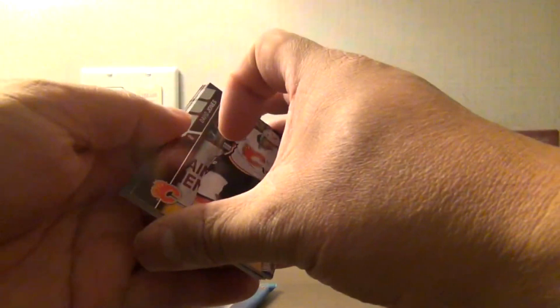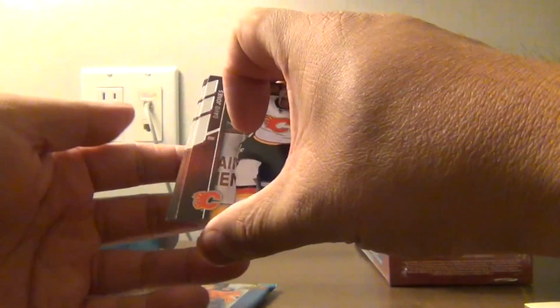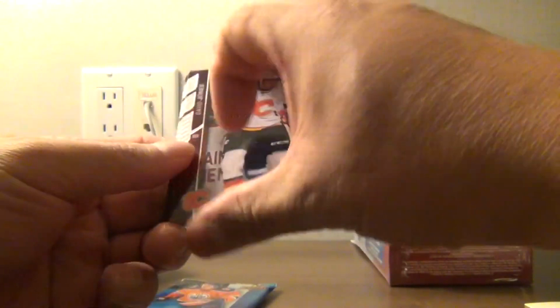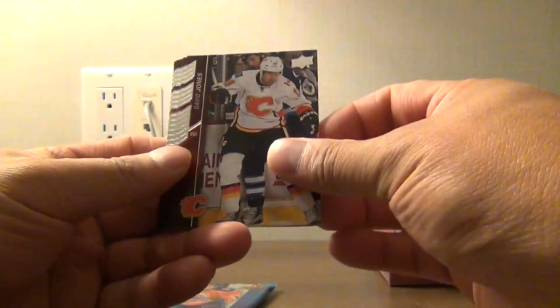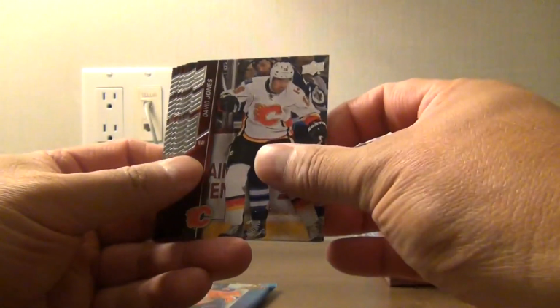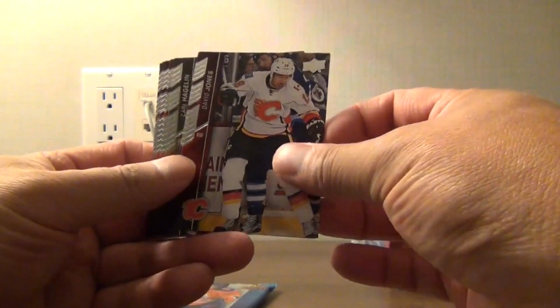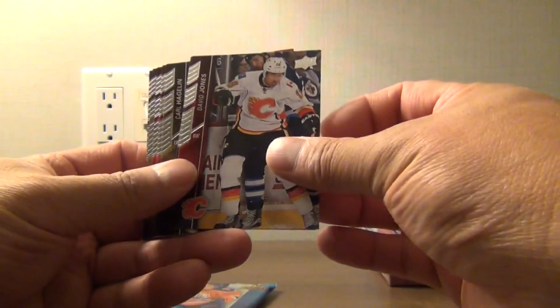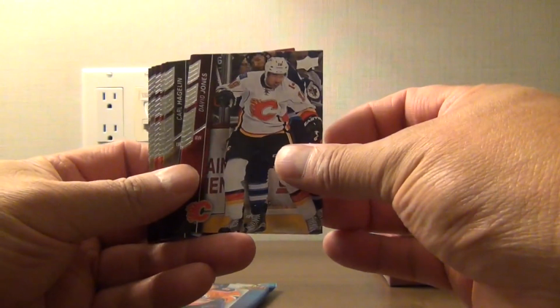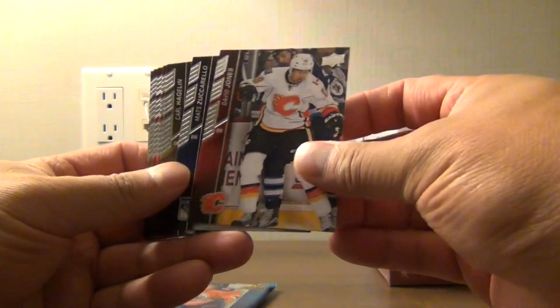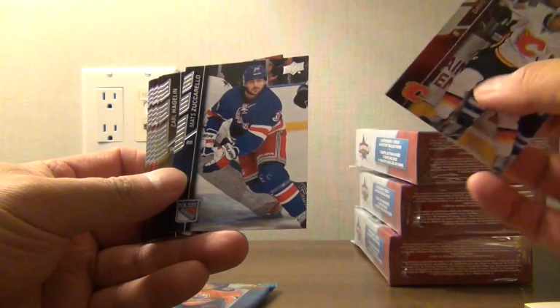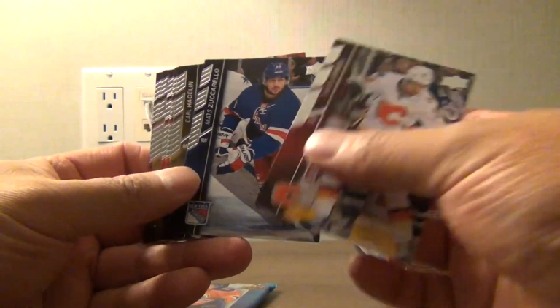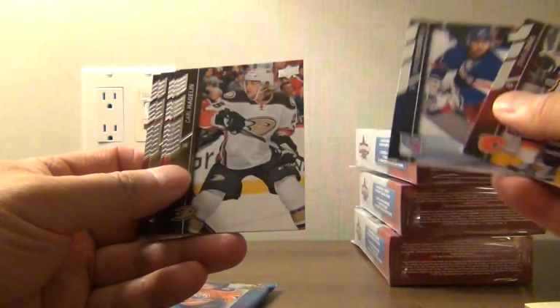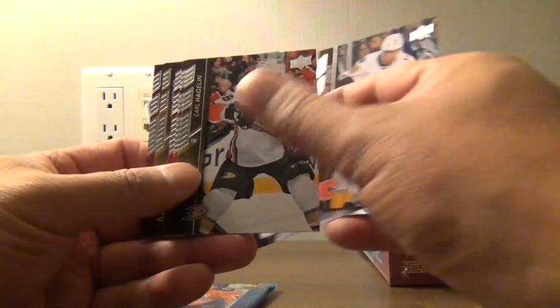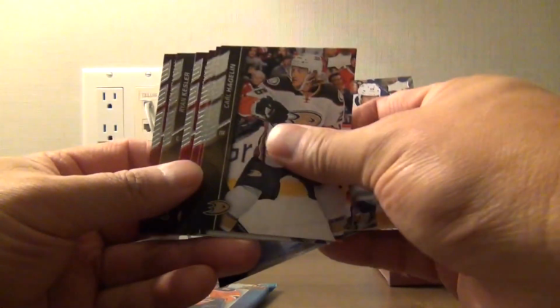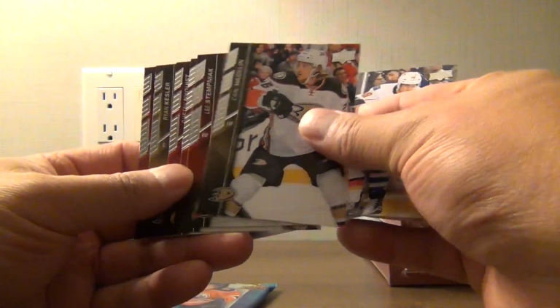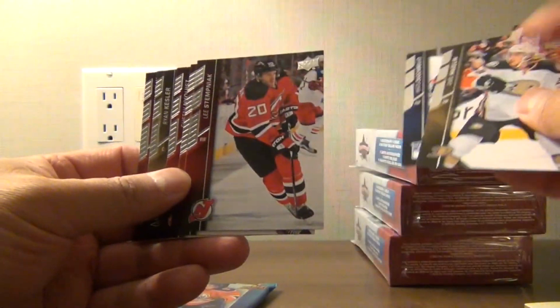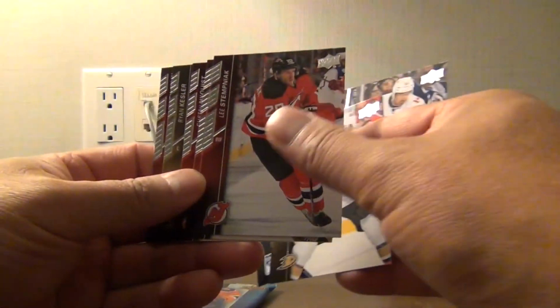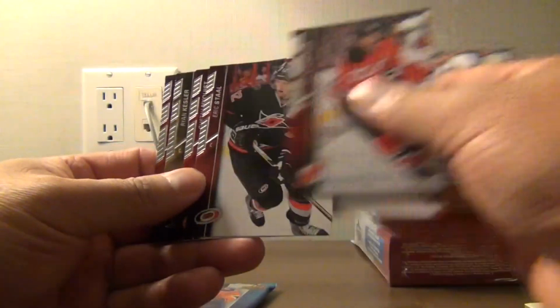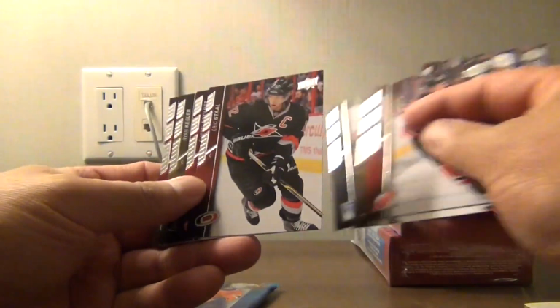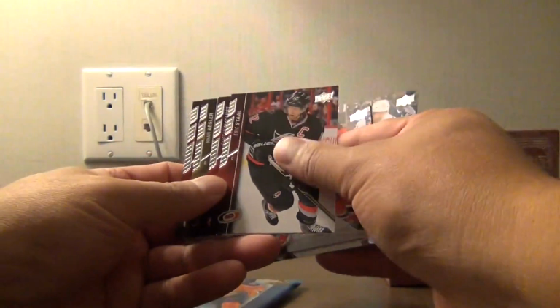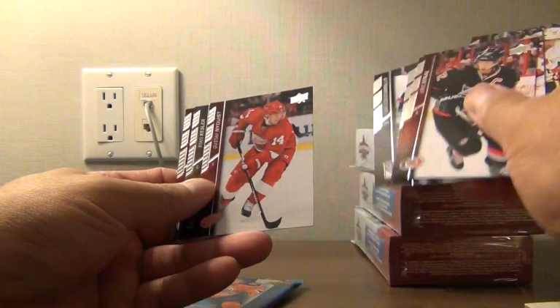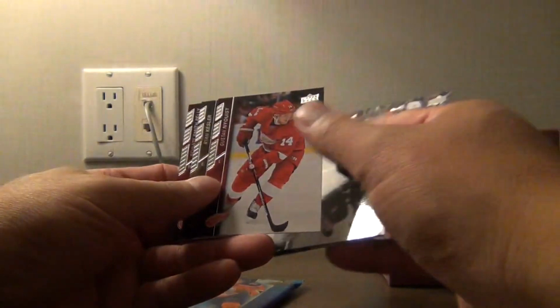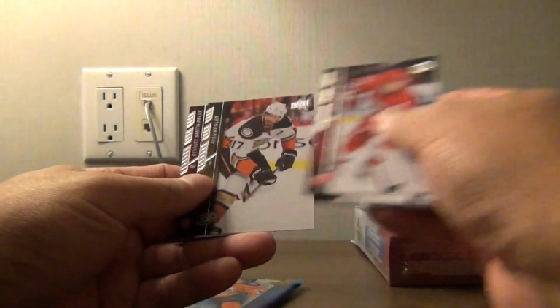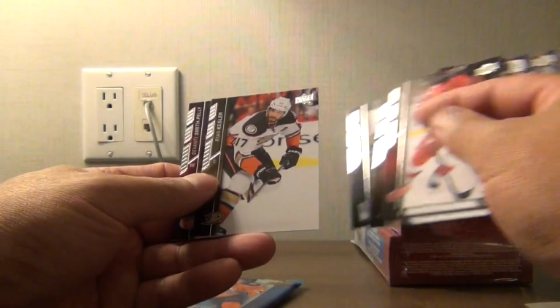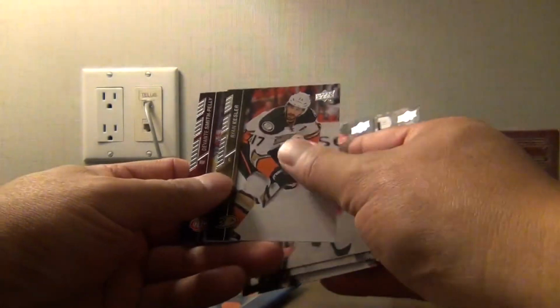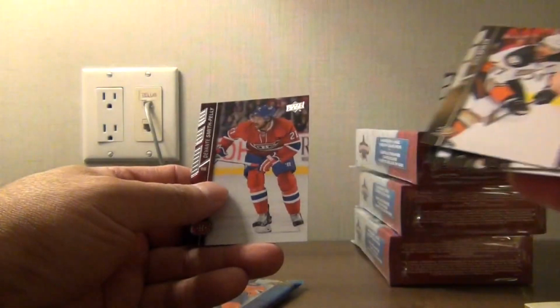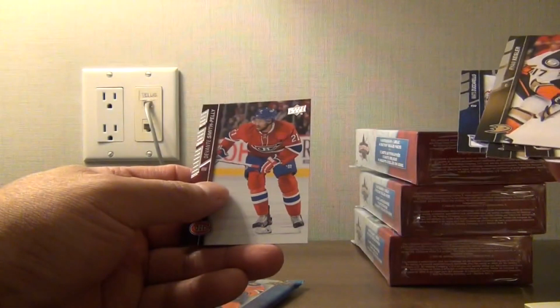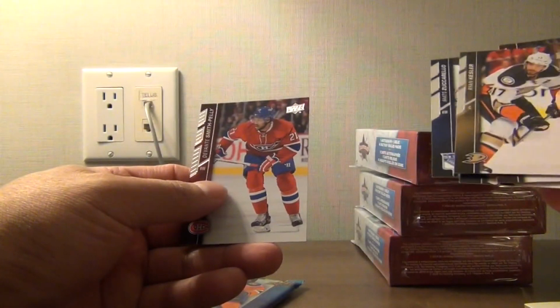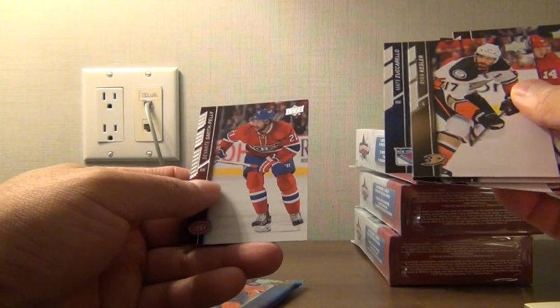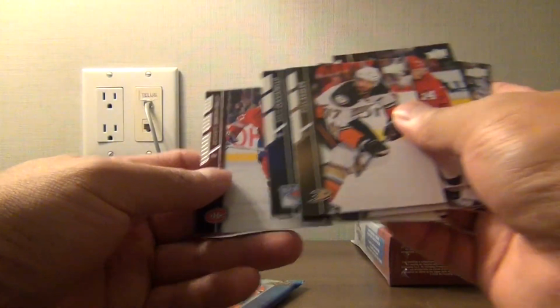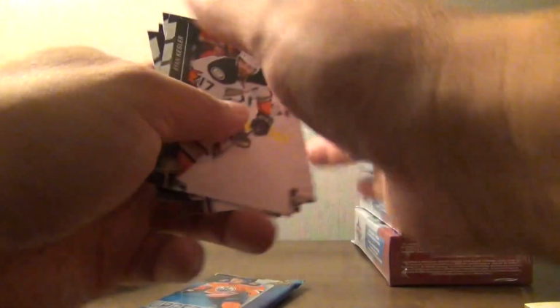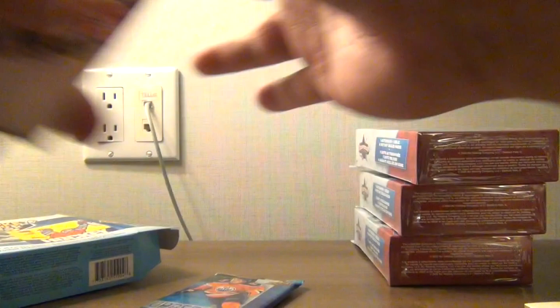David Jones, Matt Zuccarello, Carl Haglund, Lee Stamniak, Eric Stahl, Gessett Nyquist, Ryan Kessler, and Devontae Smith-Pelly. So there's our first base pack.